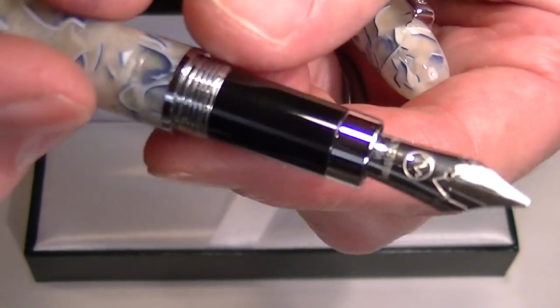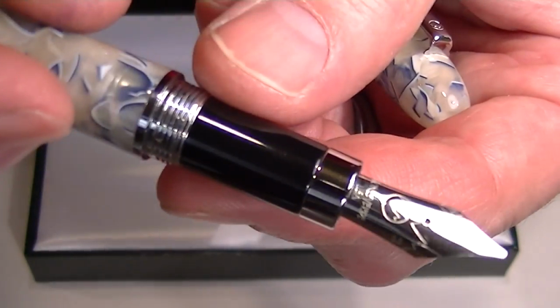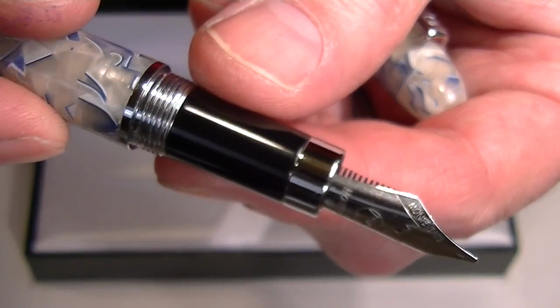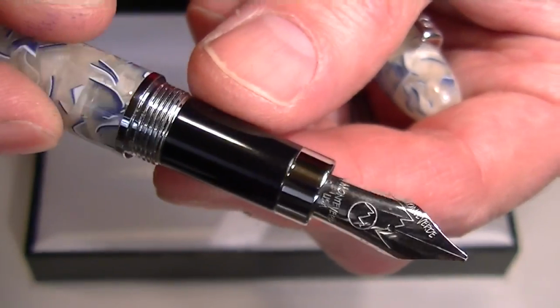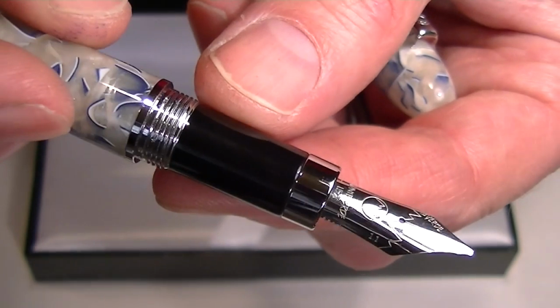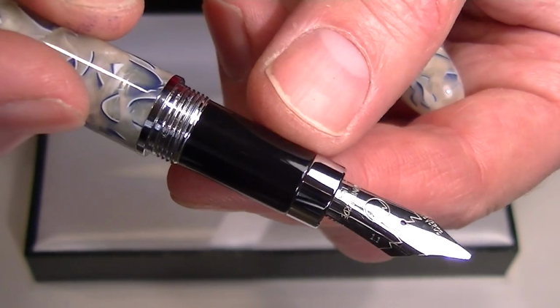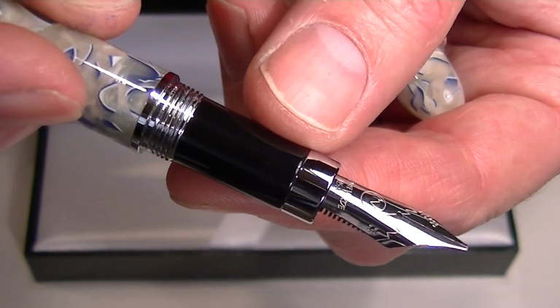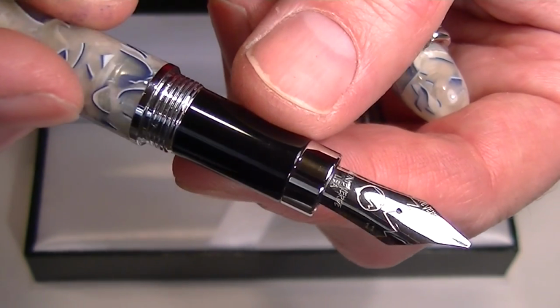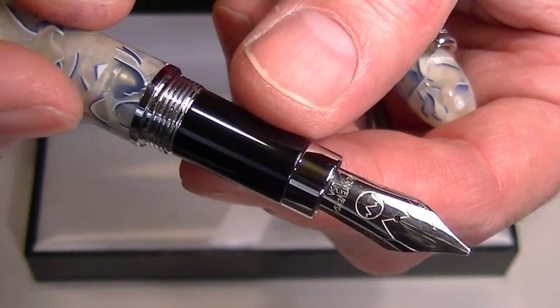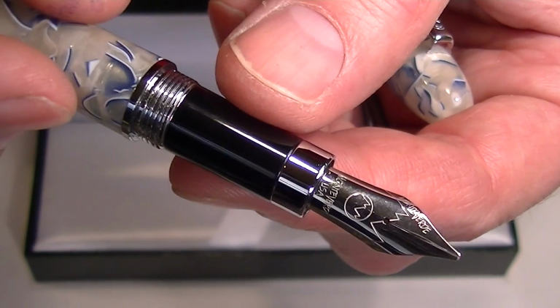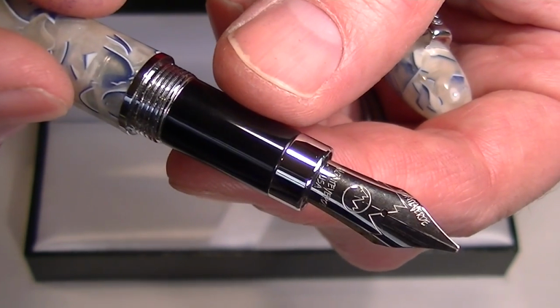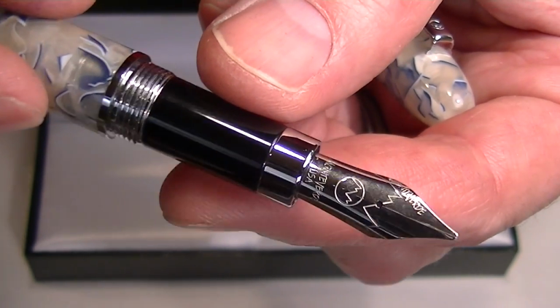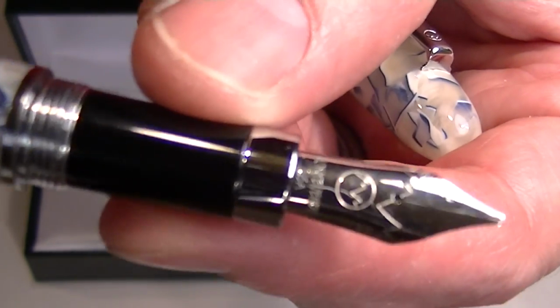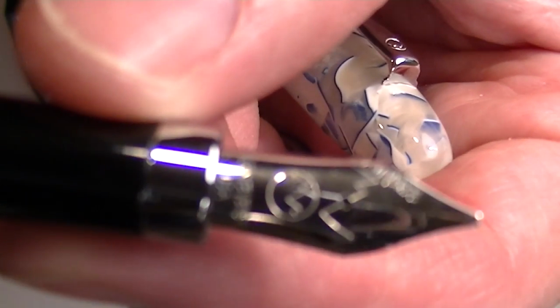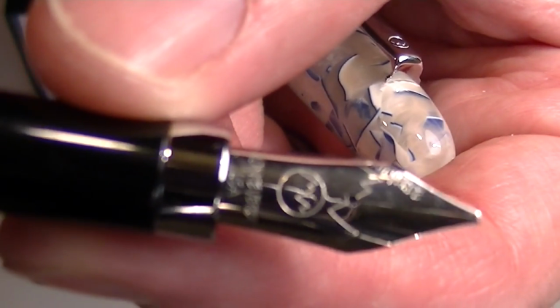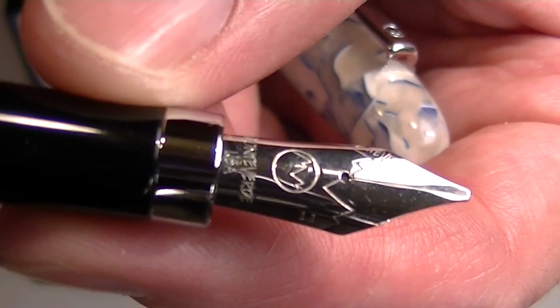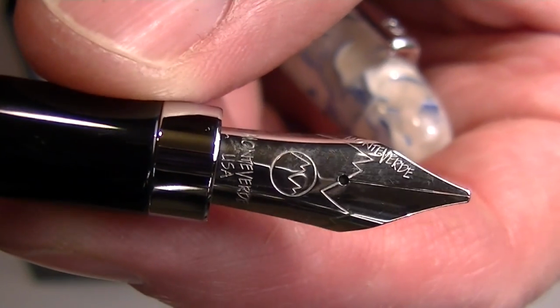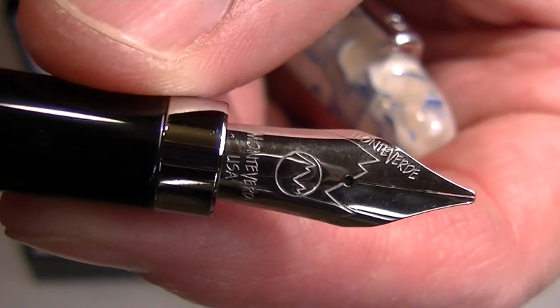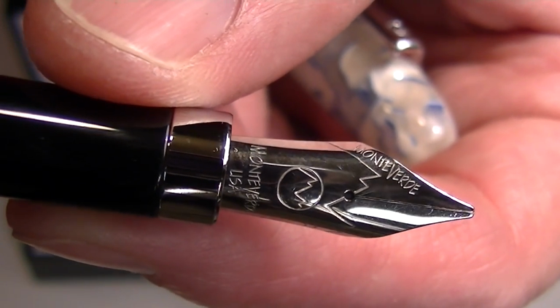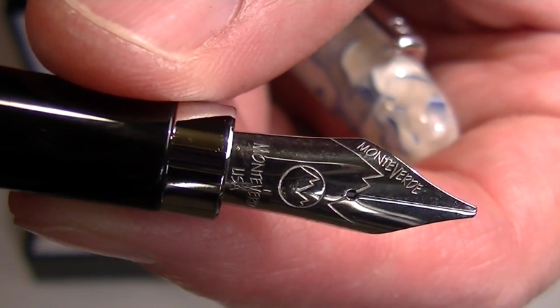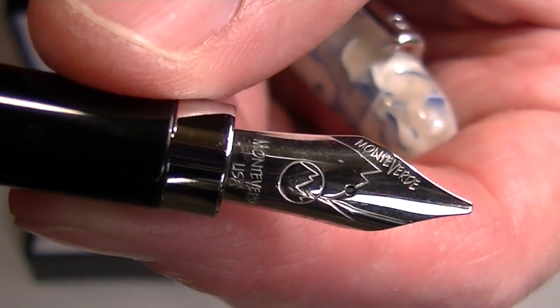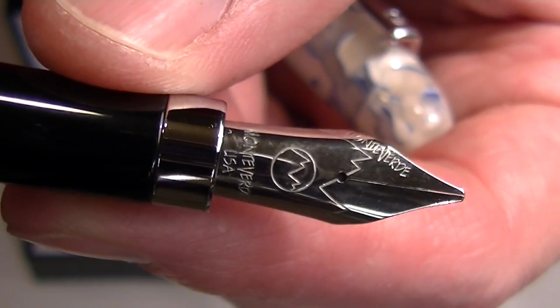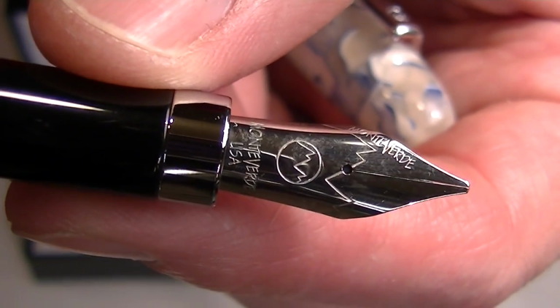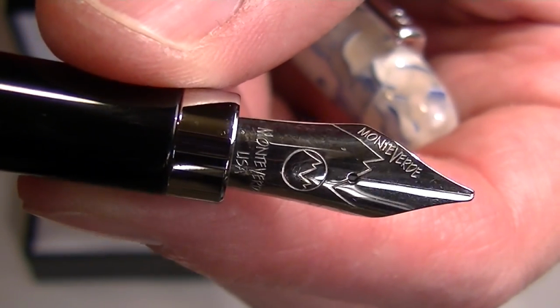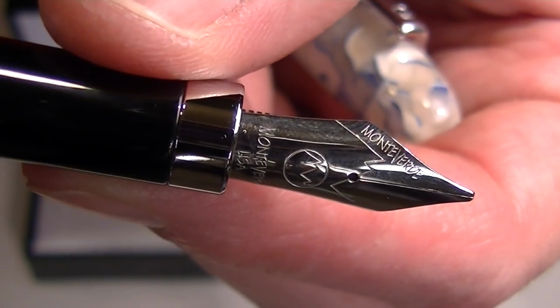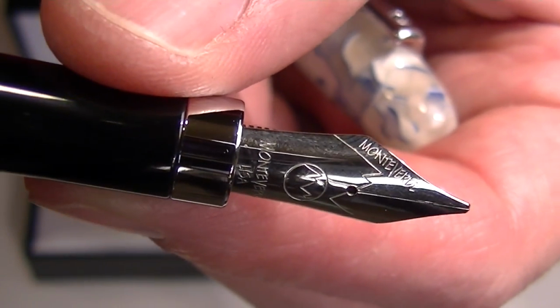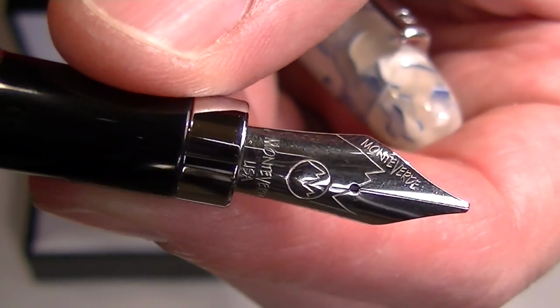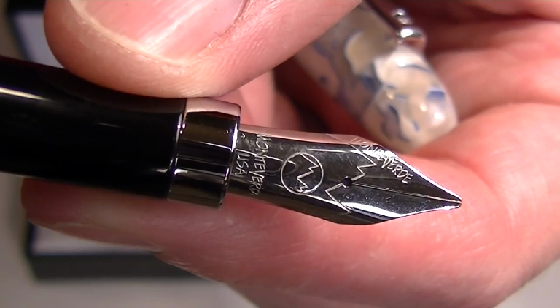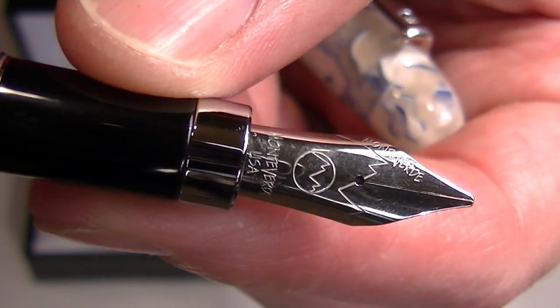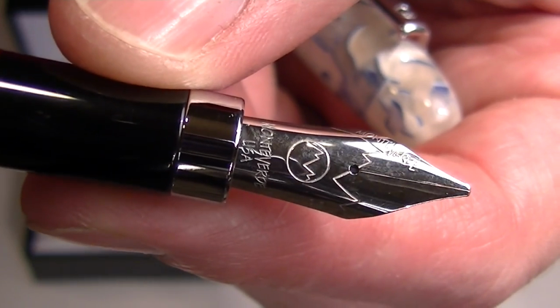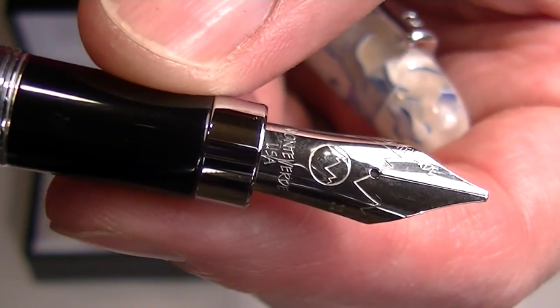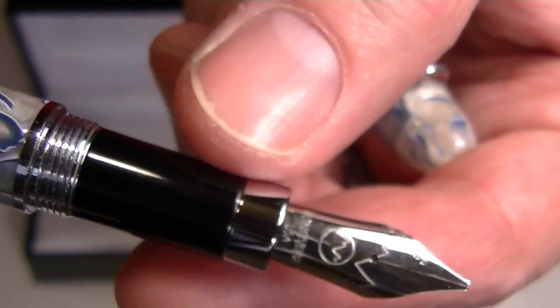It has a black resin grip section and chrome colored accents with a chrome colored stainless steel nib. You can see the Monte Verde logo — Monte Verde is engraved on there a couple of times, along with Monte Verde USA.